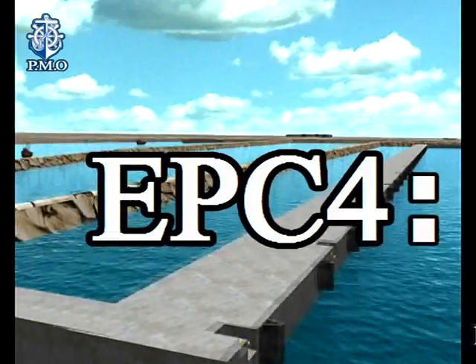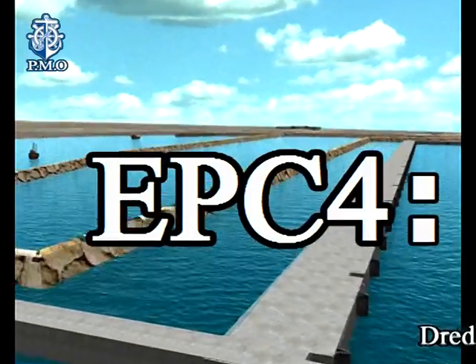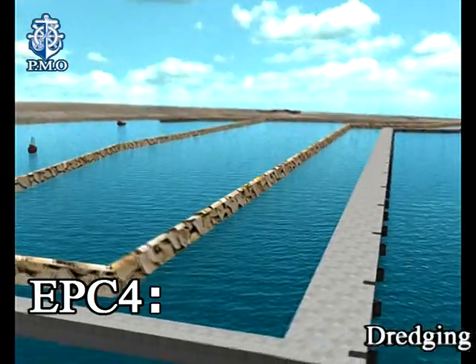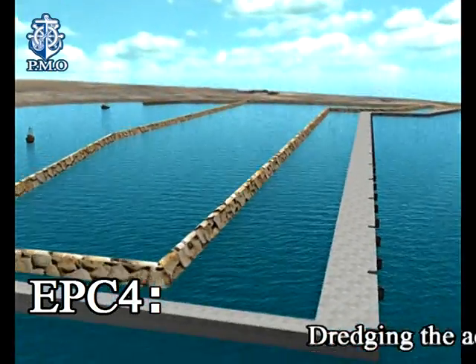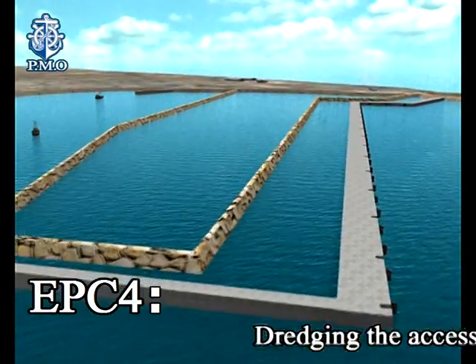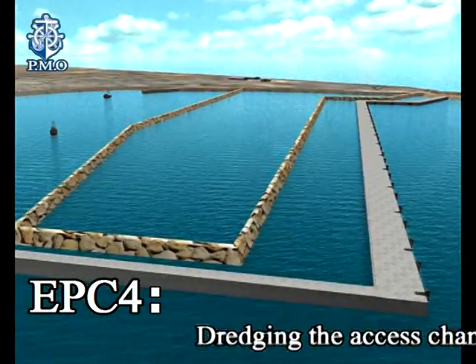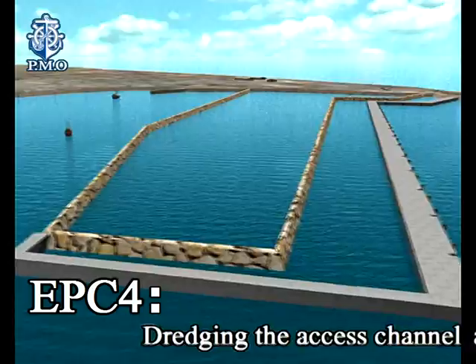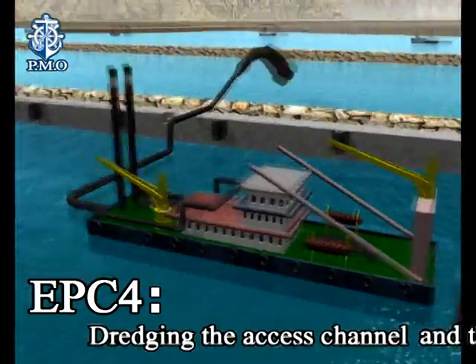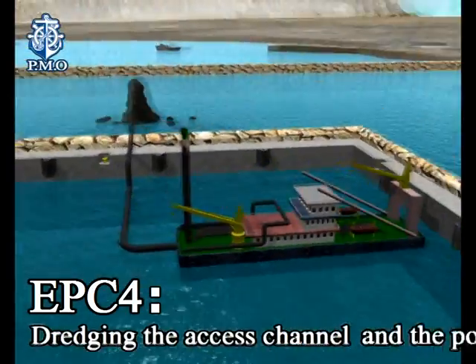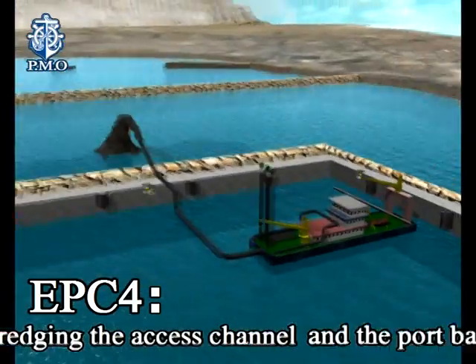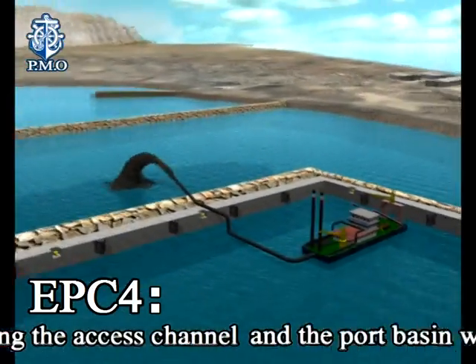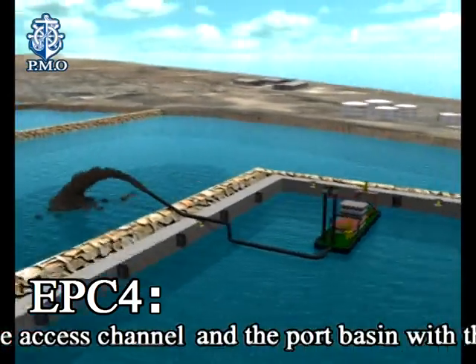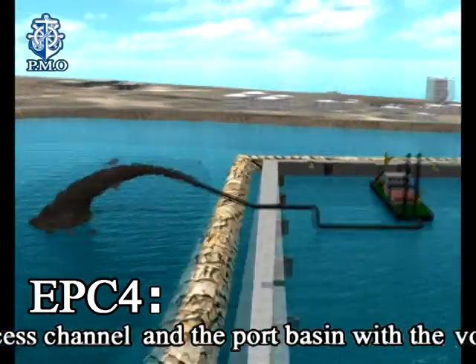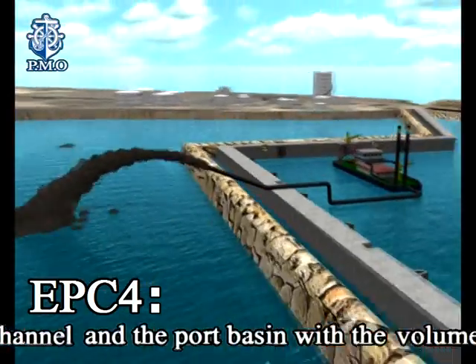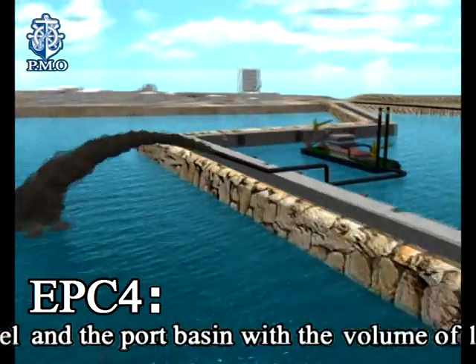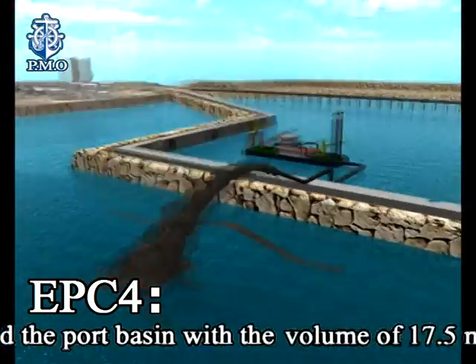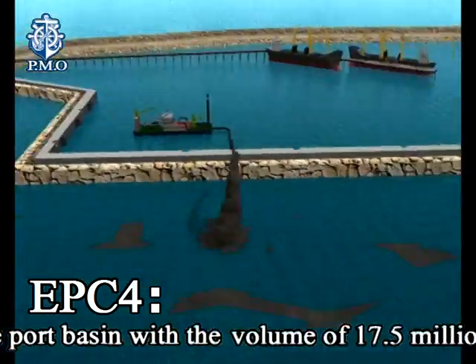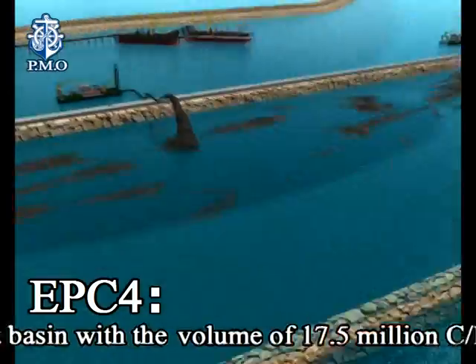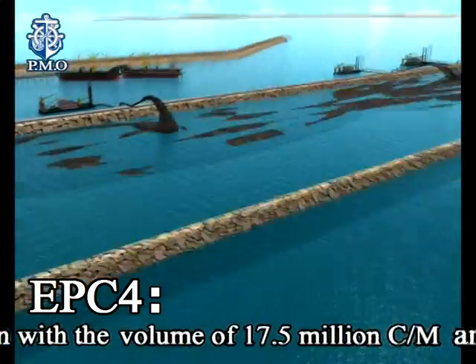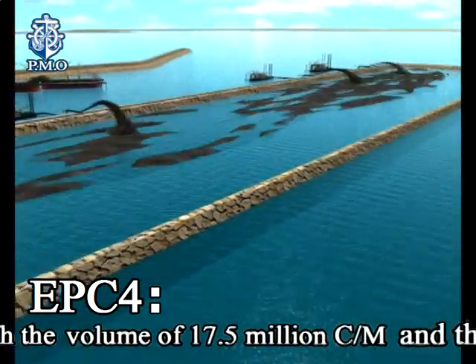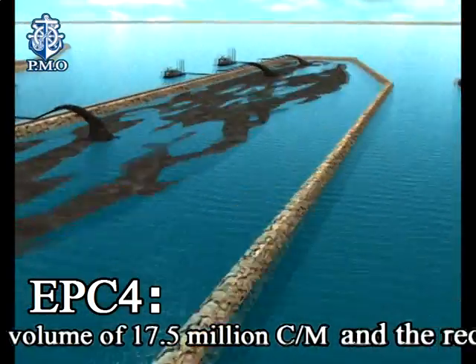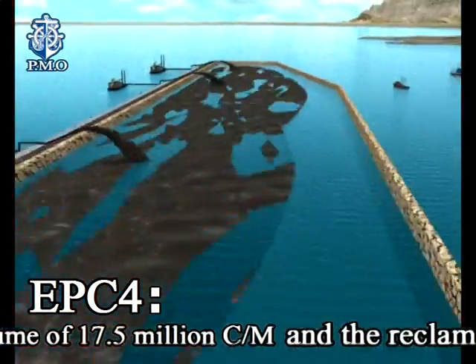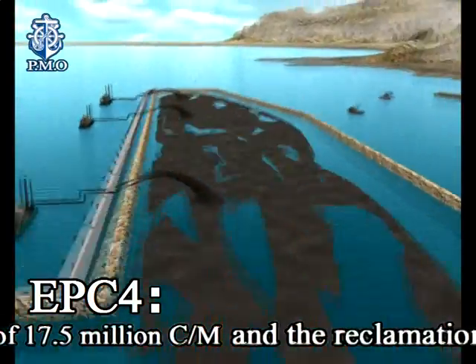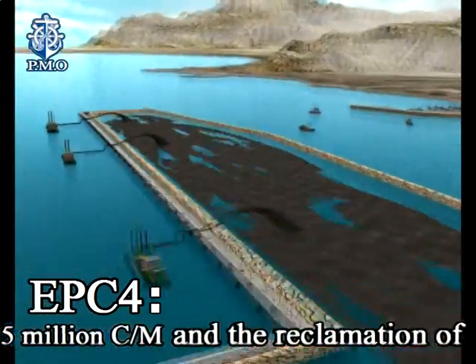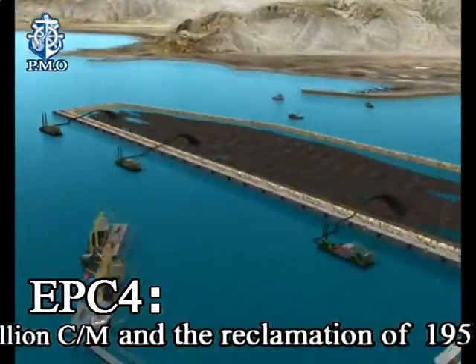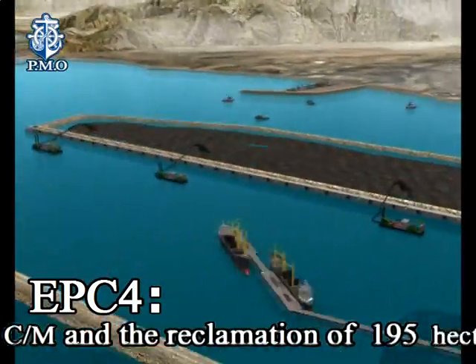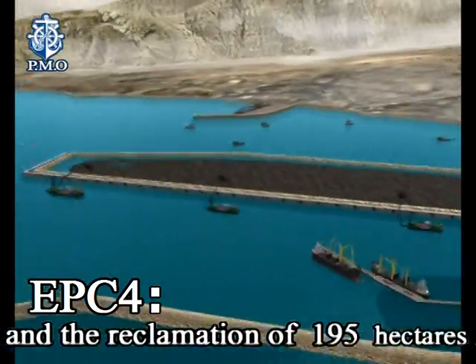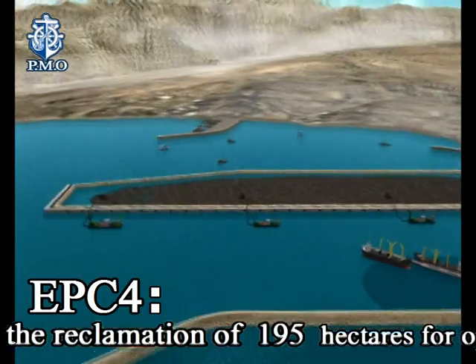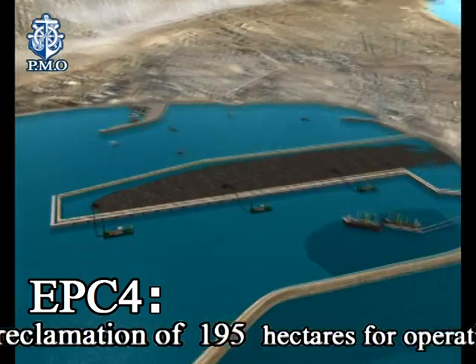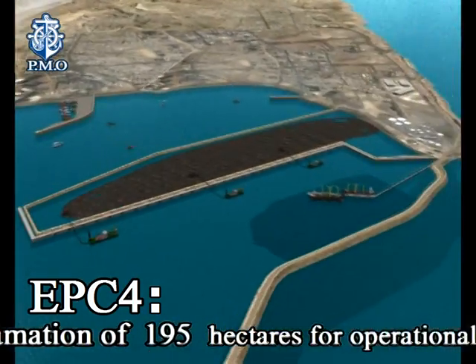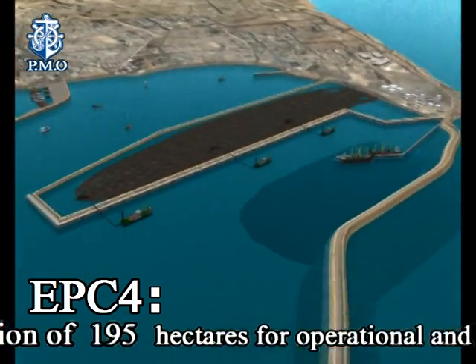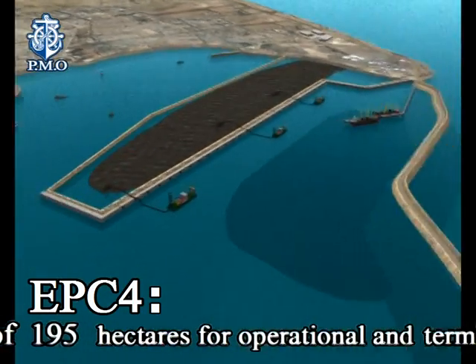EPC-4: dredging the access channel and the port basin with a volume of 17.5 million cubic metres and the reclamation of 195 hectares for operational and terminal areas.